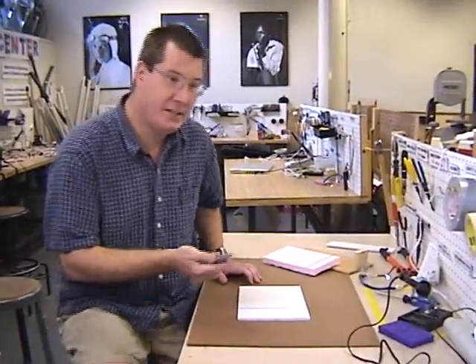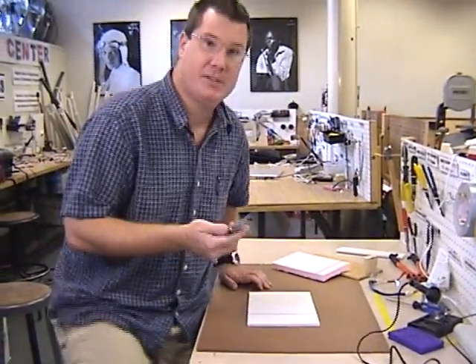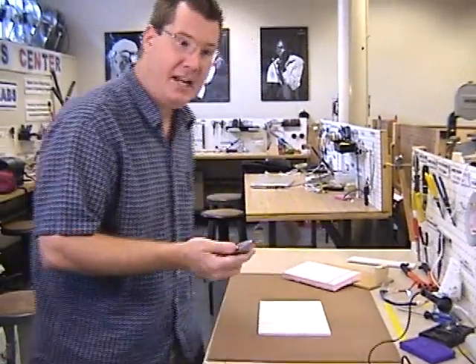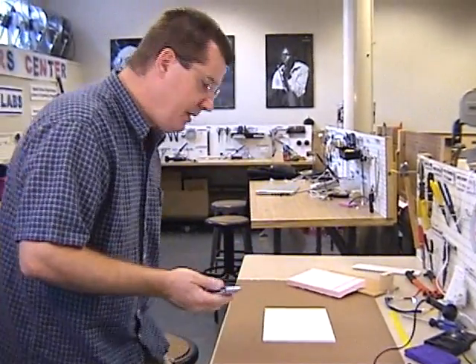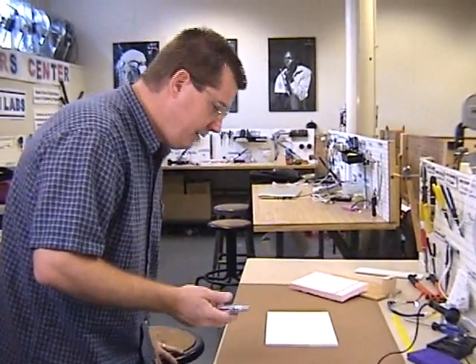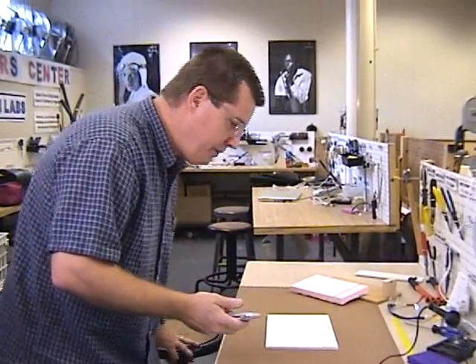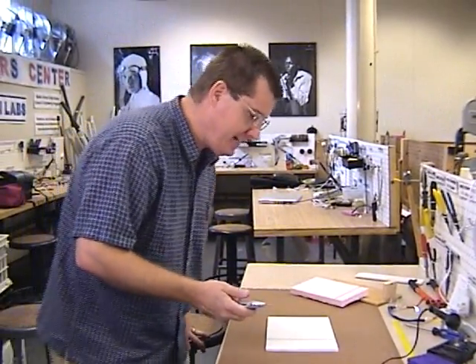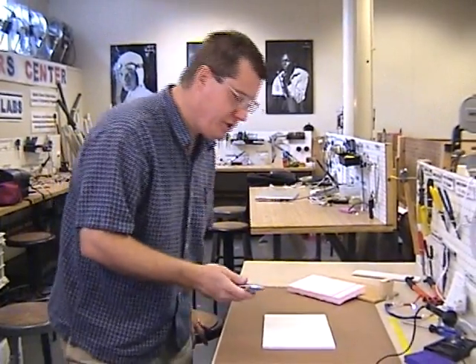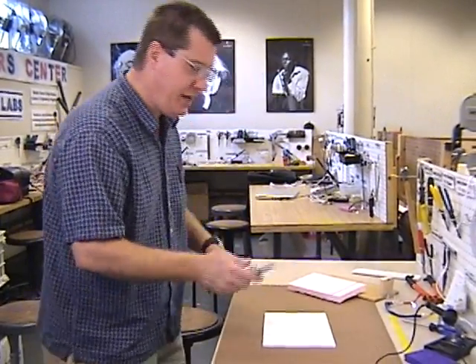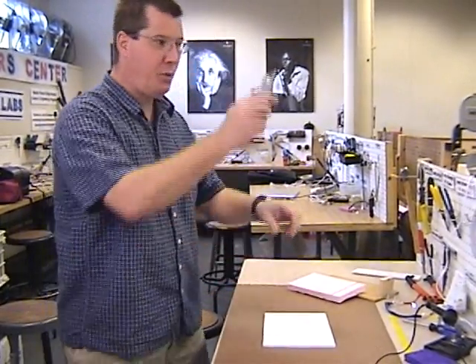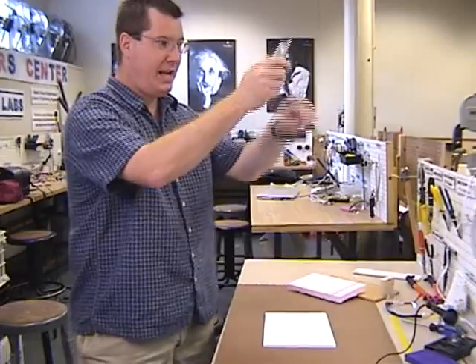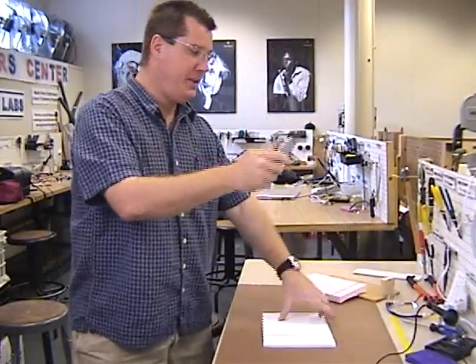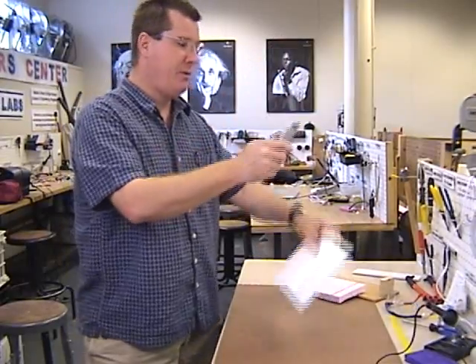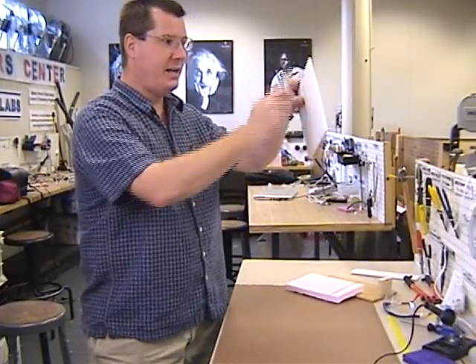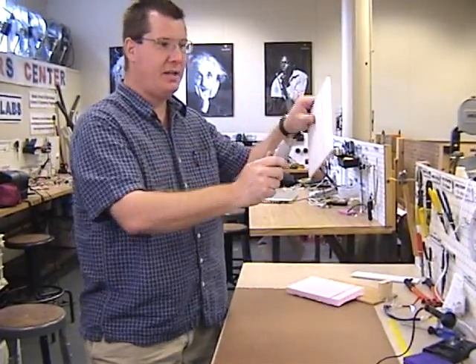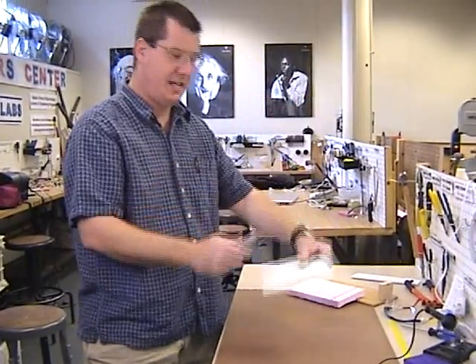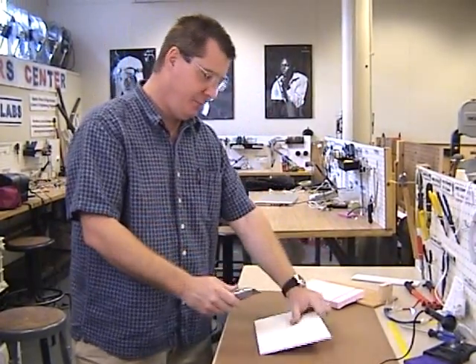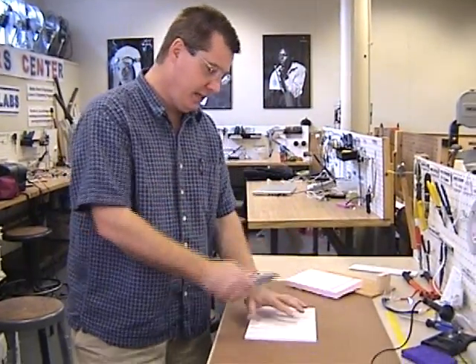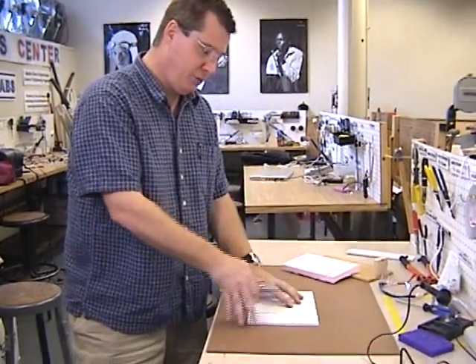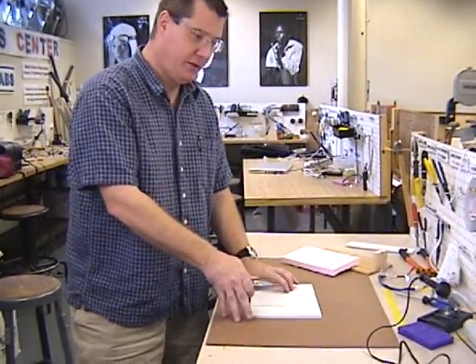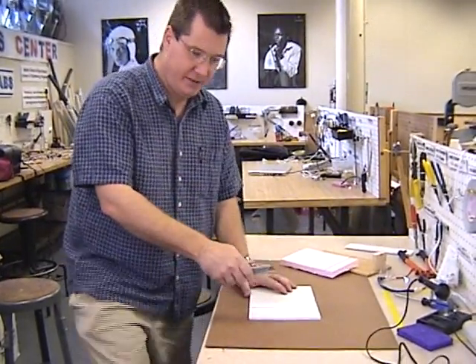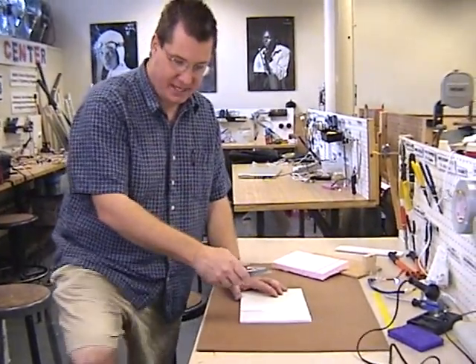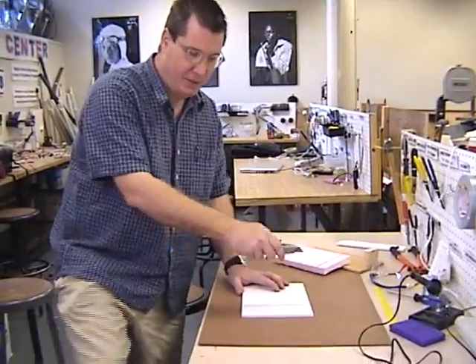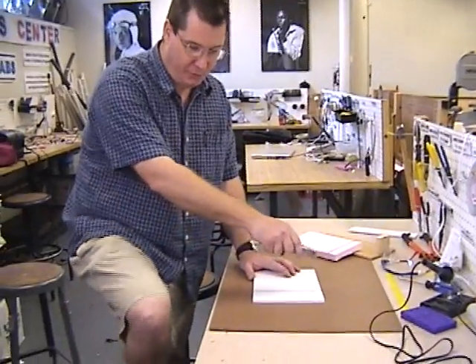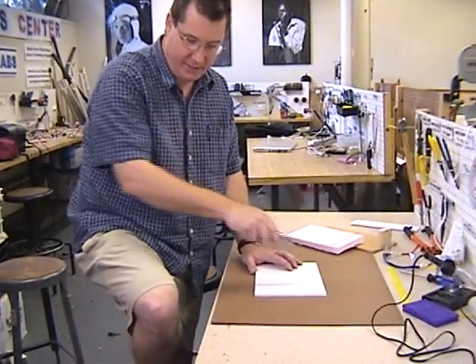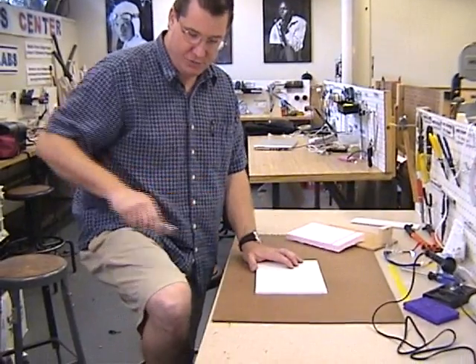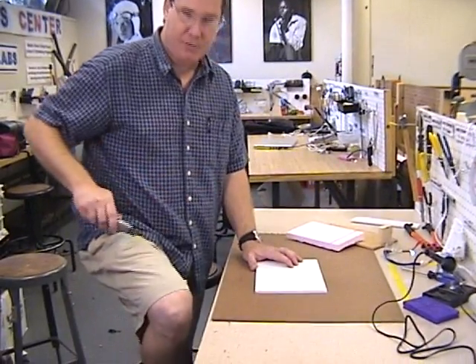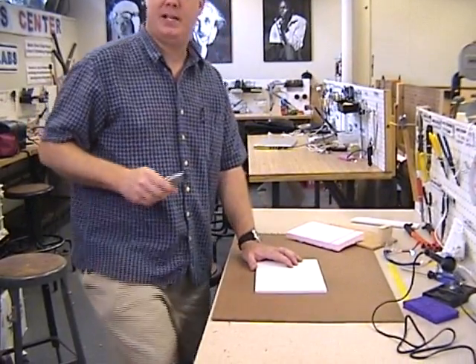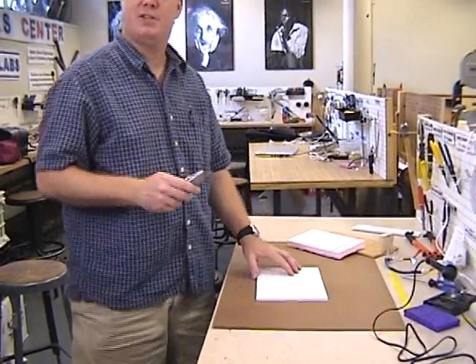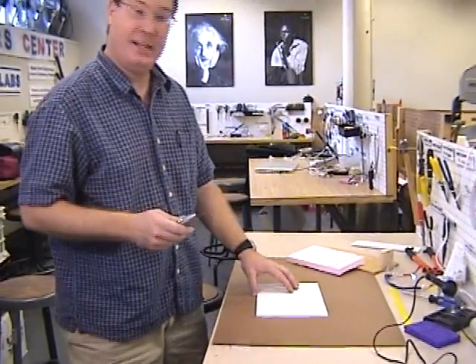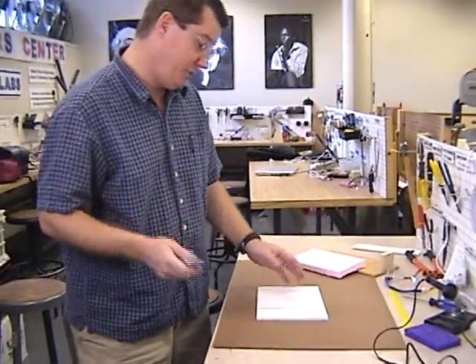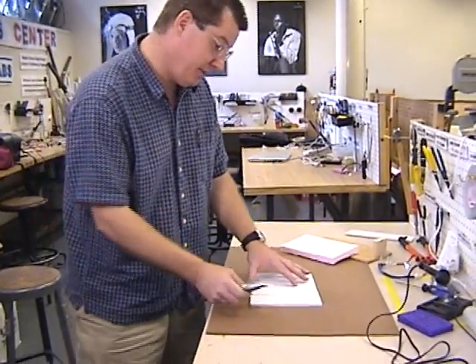The next thing to do is to stand up. You don't want to be sitting down when you're cutting, and you don't want to be cutting up in the air. We always cut down against the table, against a work surface. If you stand up, you'll avoid dragging the razor blade across your leg, which you wouldn't want to do.